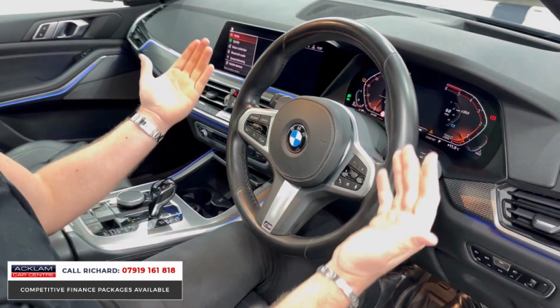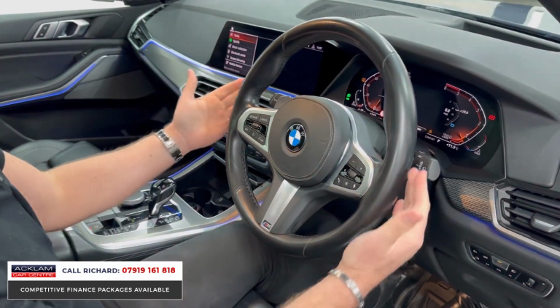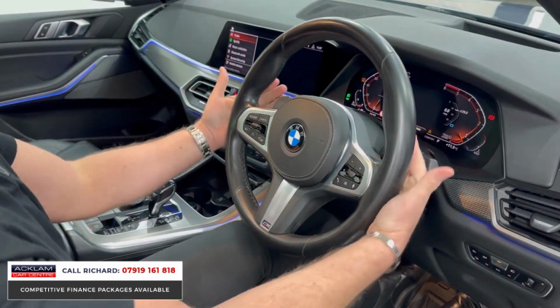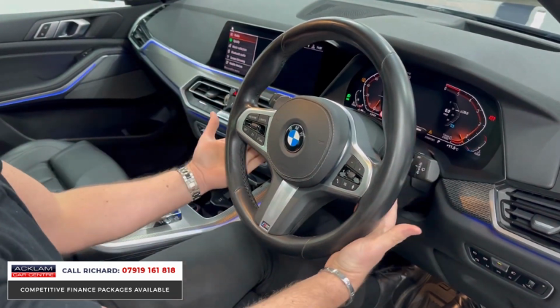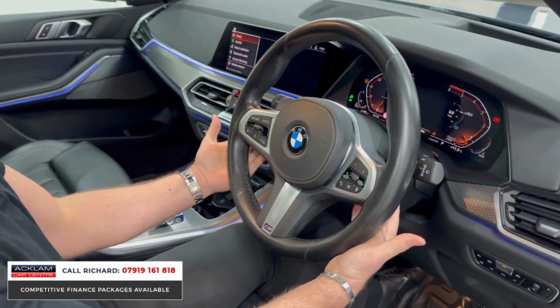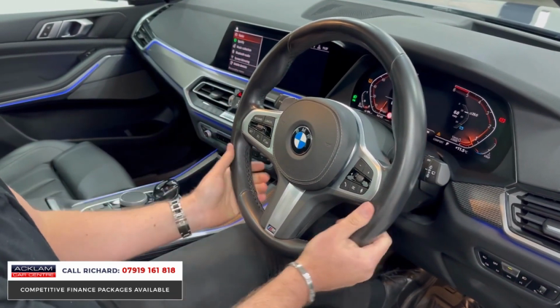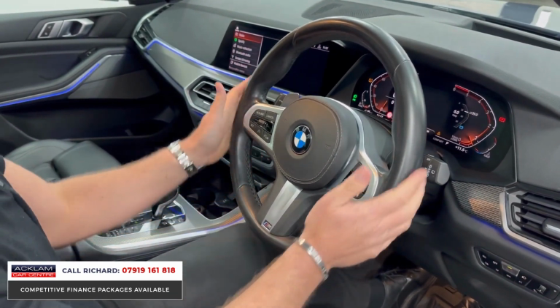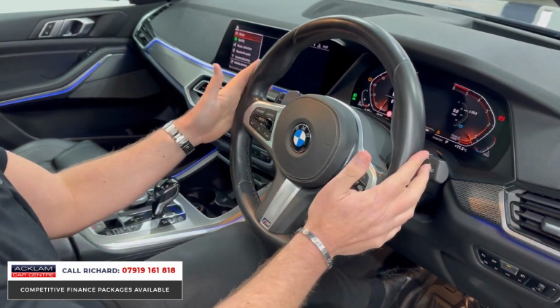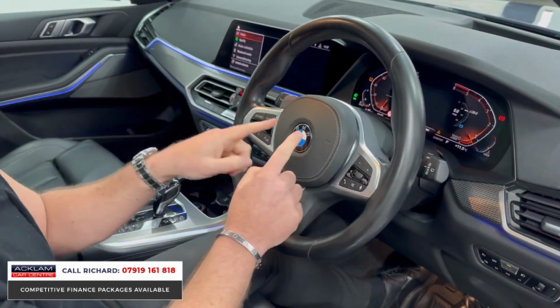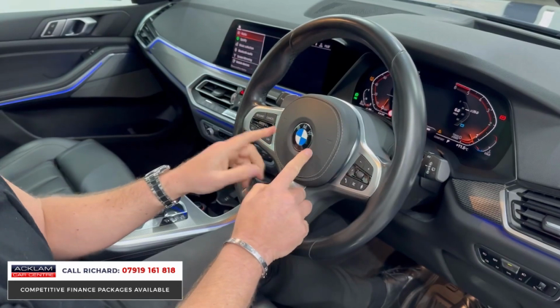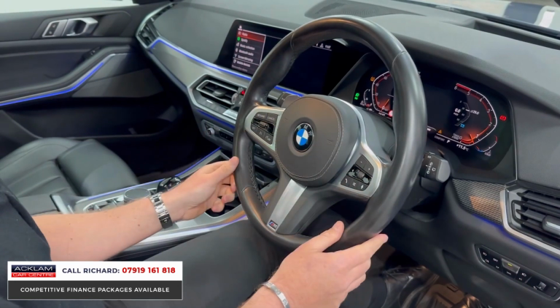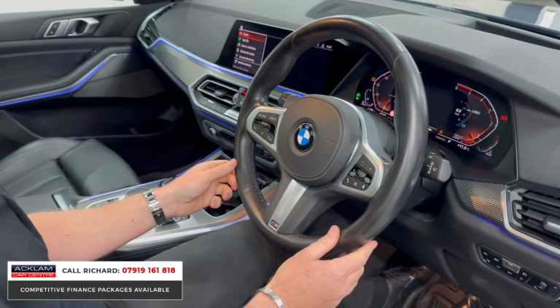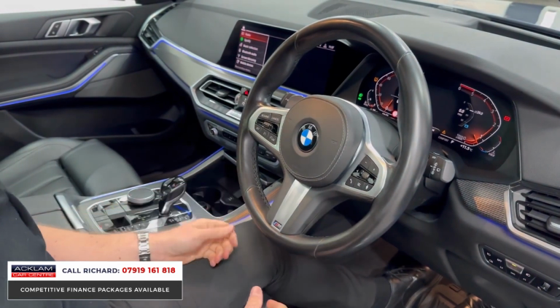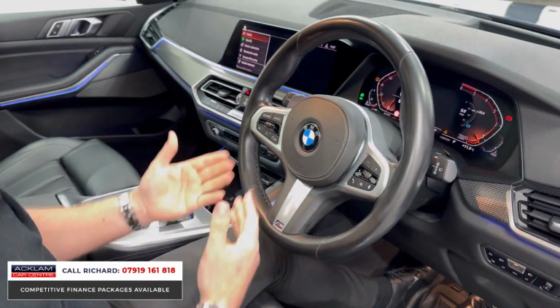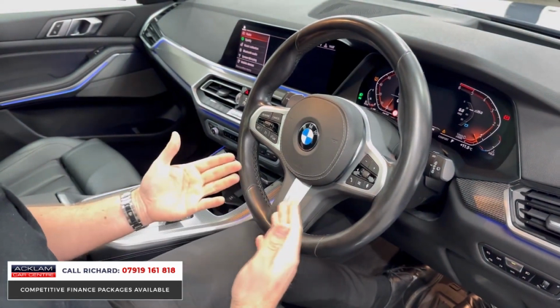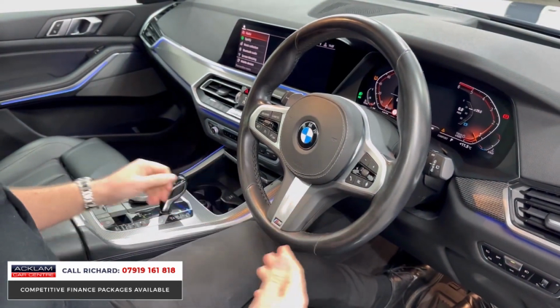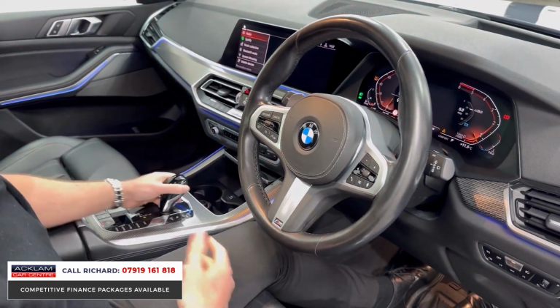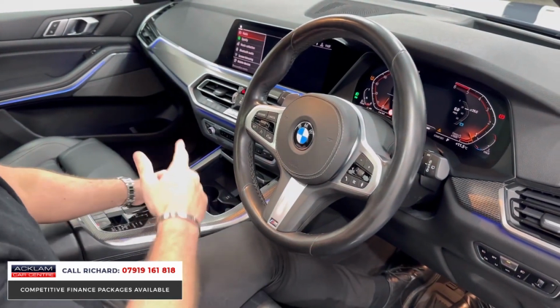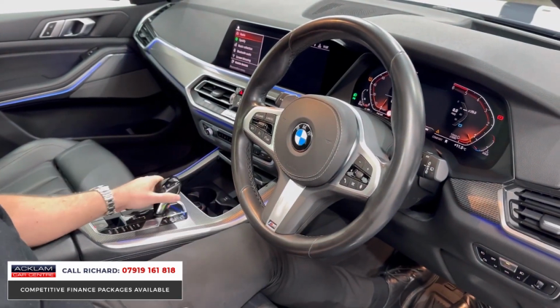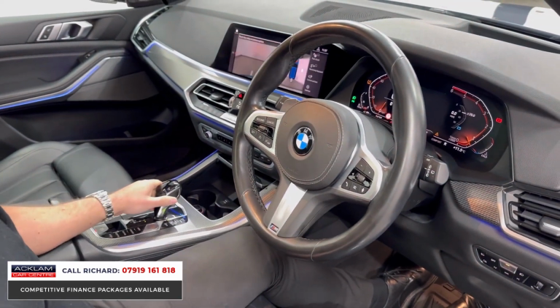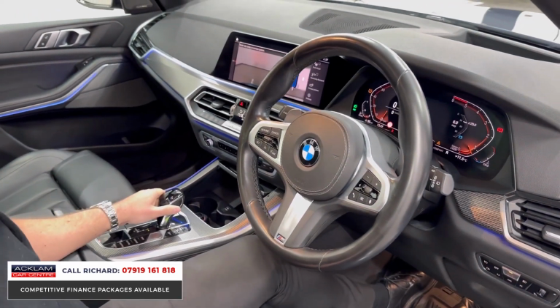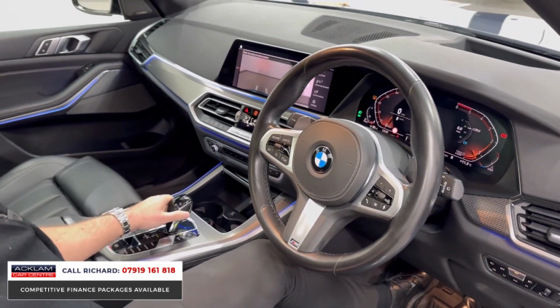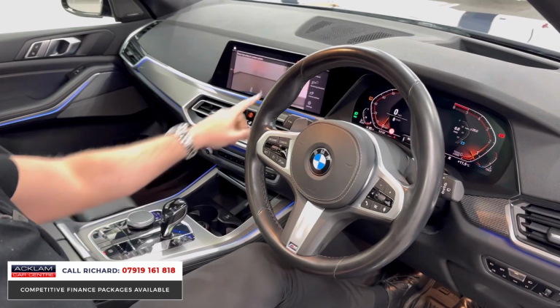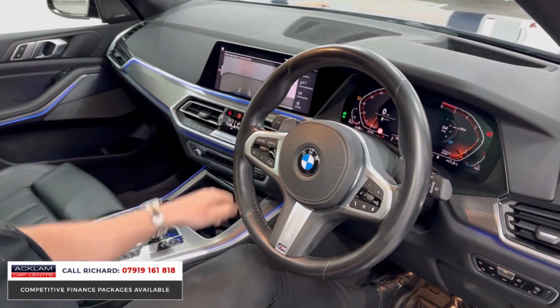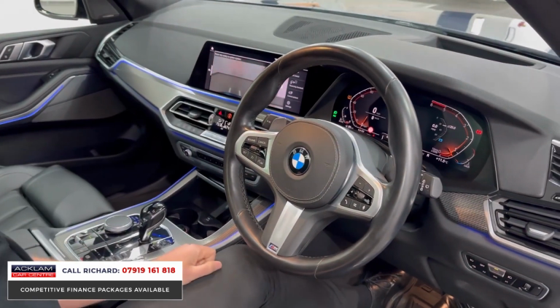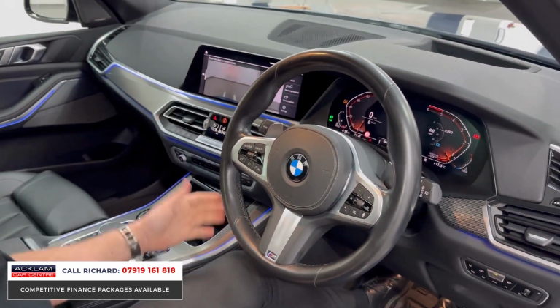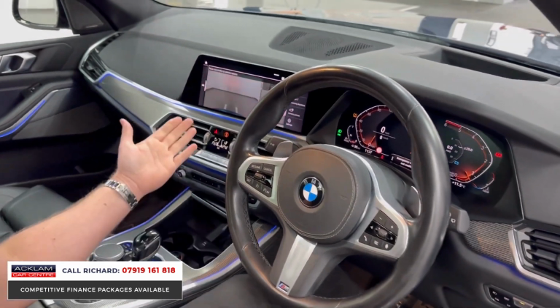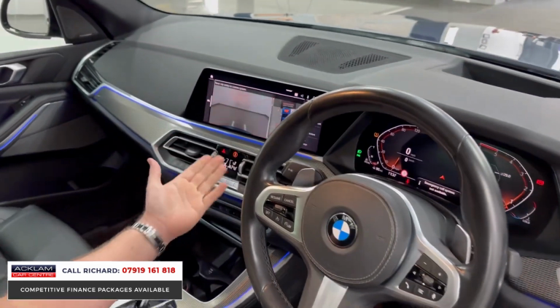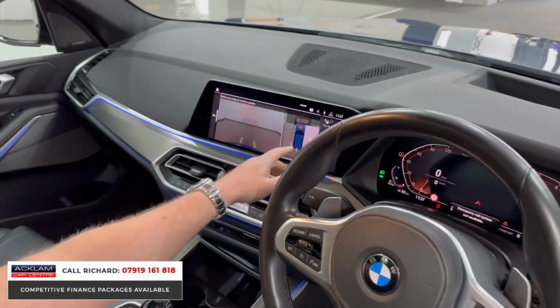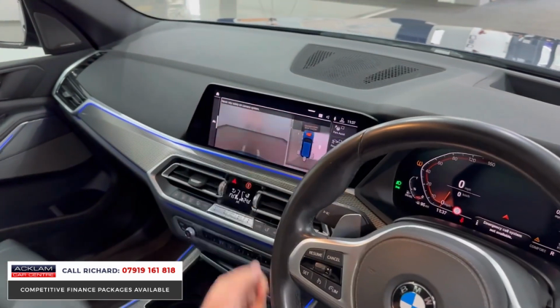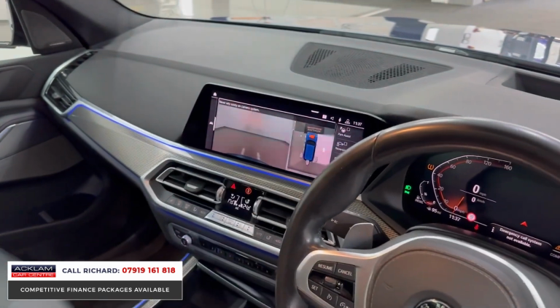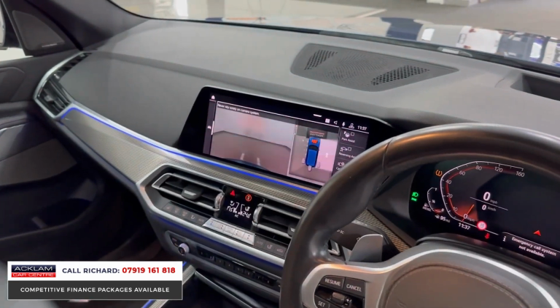The gearbox is automatic with paddle shift. We have a leather steering wheel and cruise control. Popping into reverse, we have a reversing camera with top-view cameras. This car's also got park assist, which is a fabulous feature — the car will park itself and parallel park into a space.